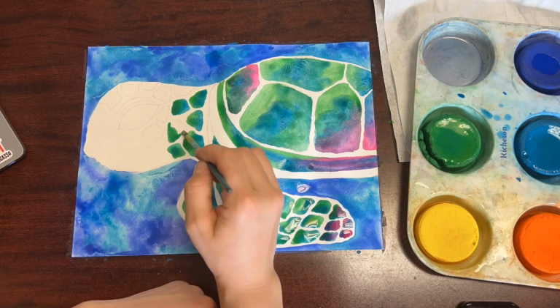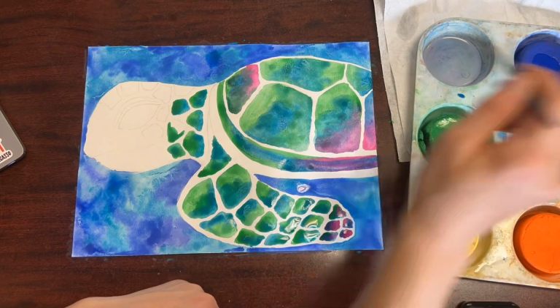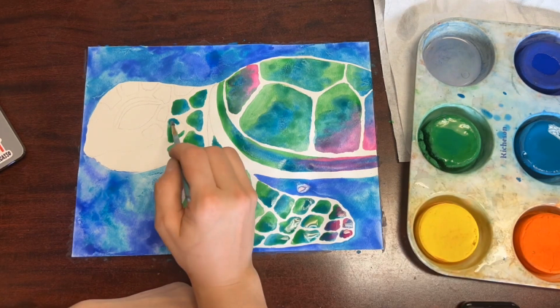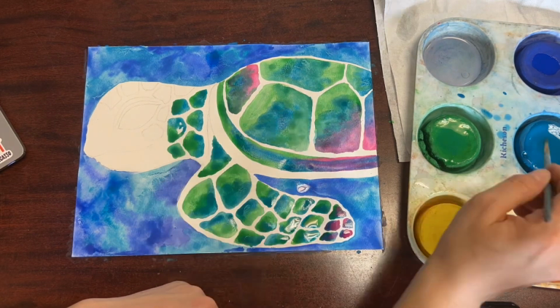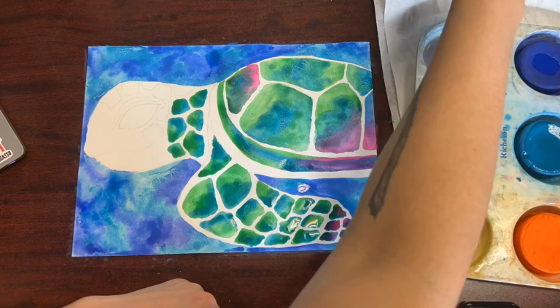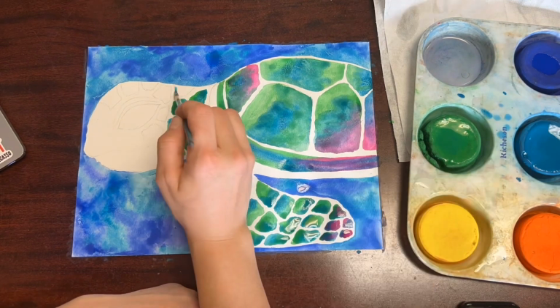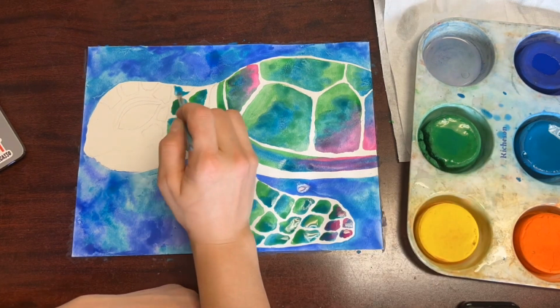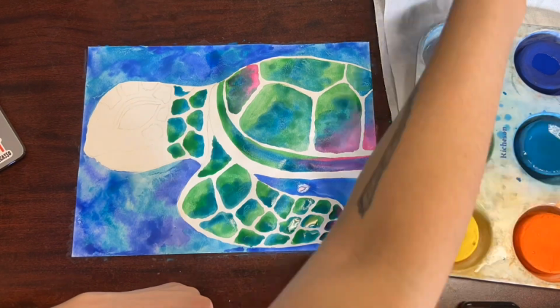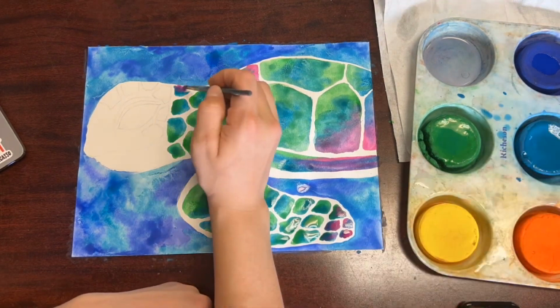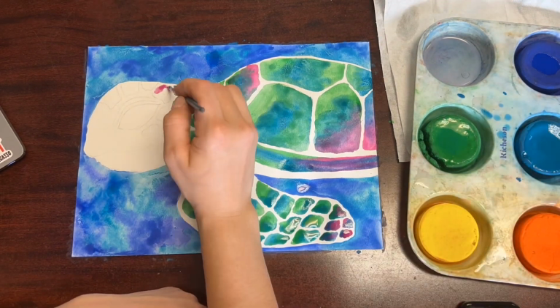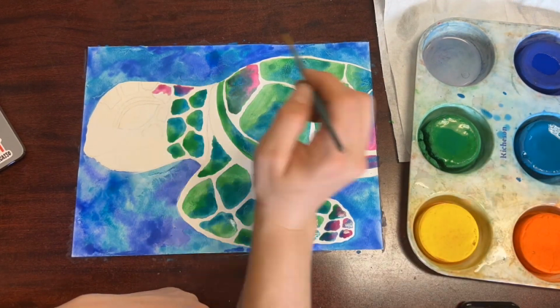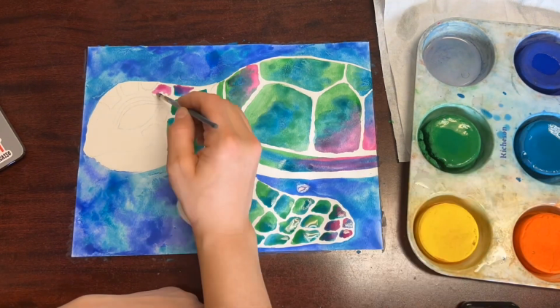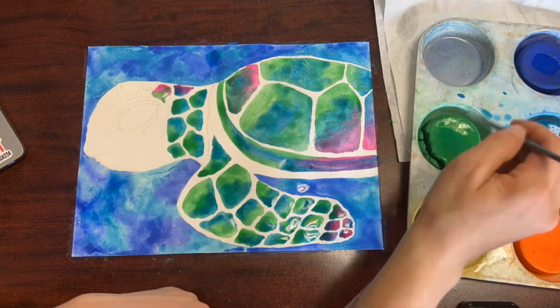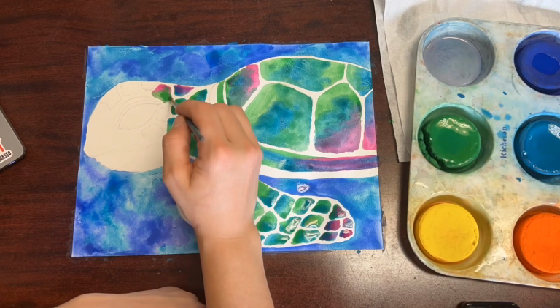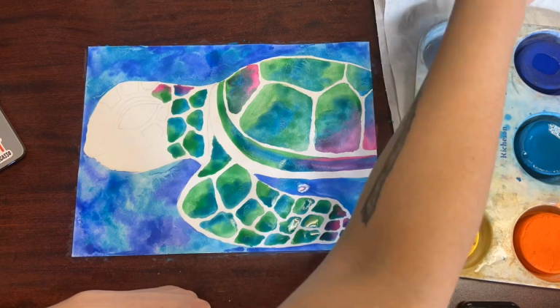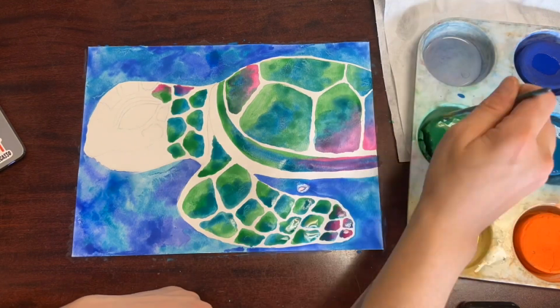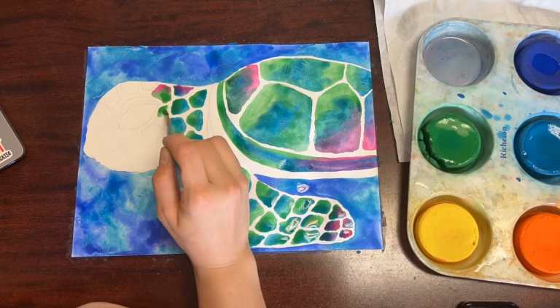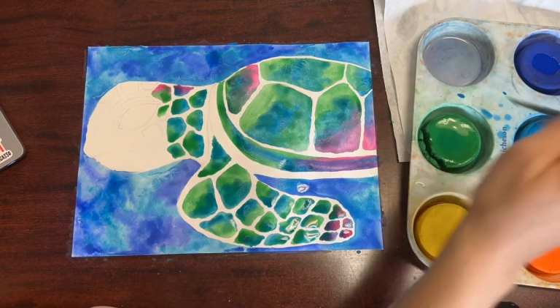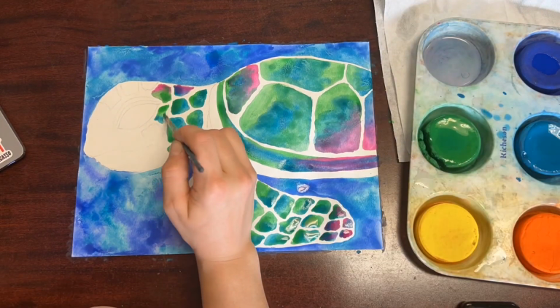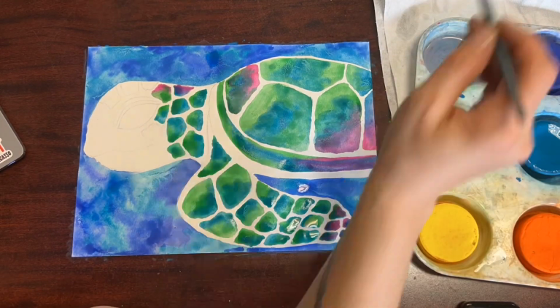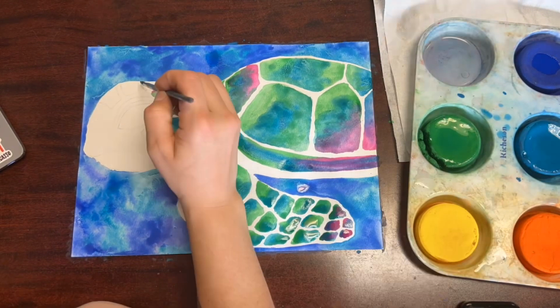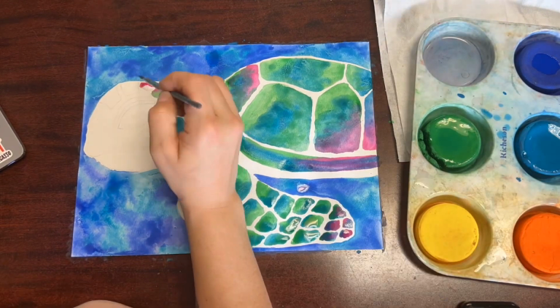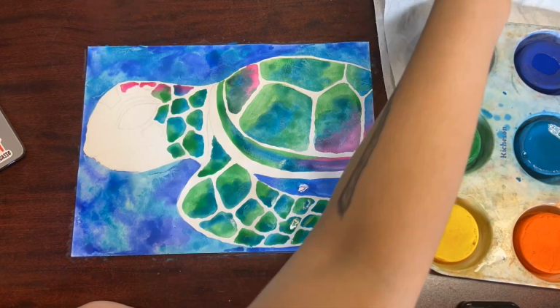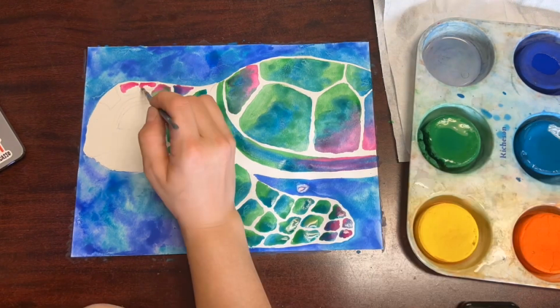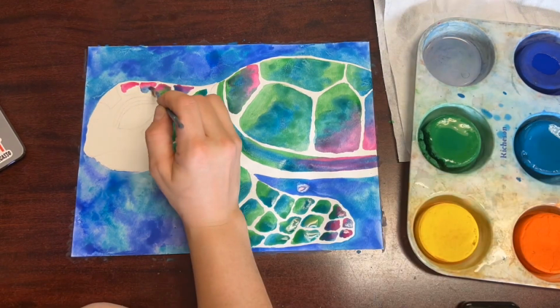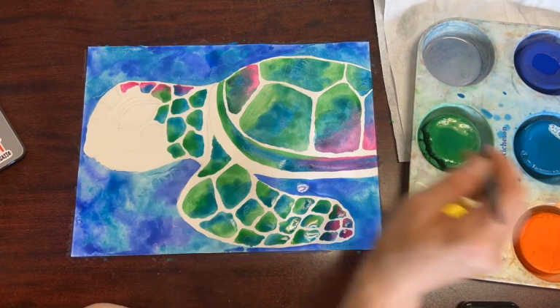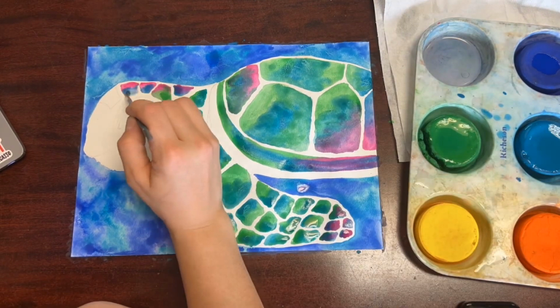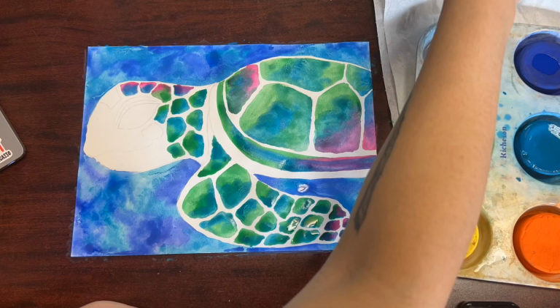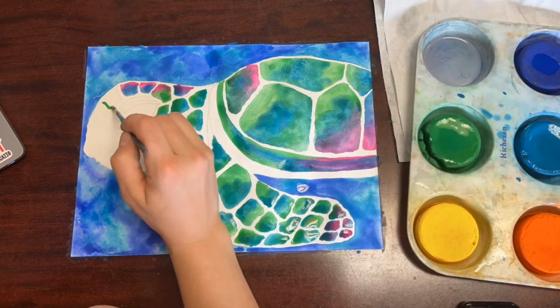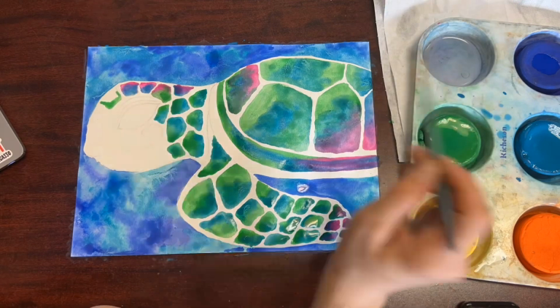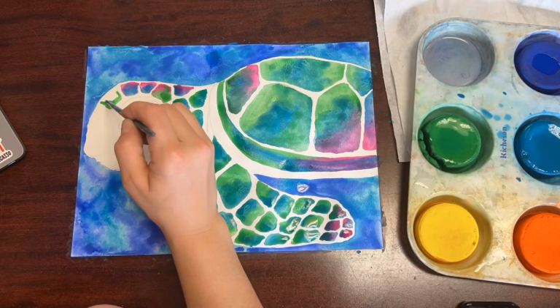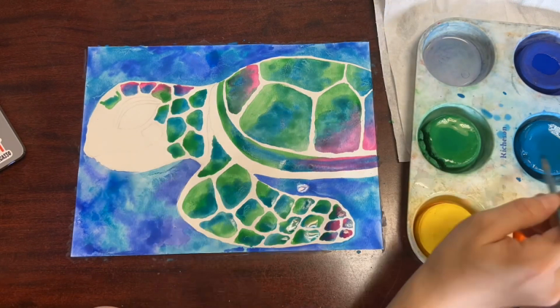You can choose any colors that you'd like today. It might be helpful to practice a little bit on a separate piece of scrap watercolor paper.